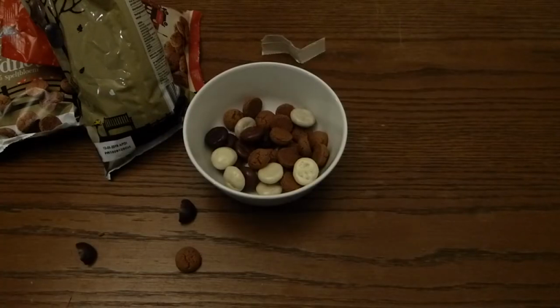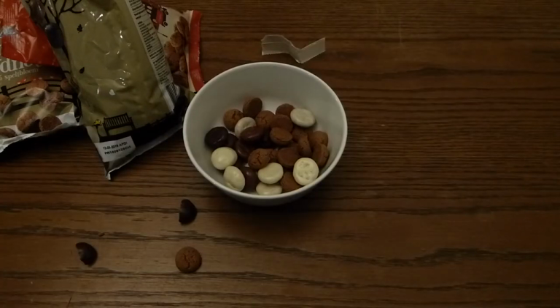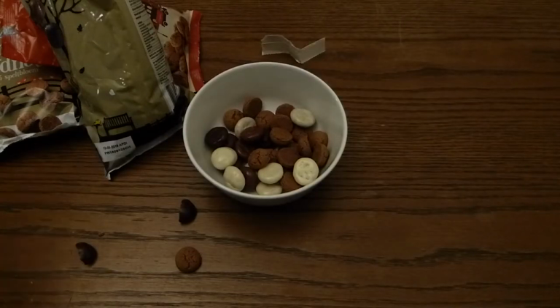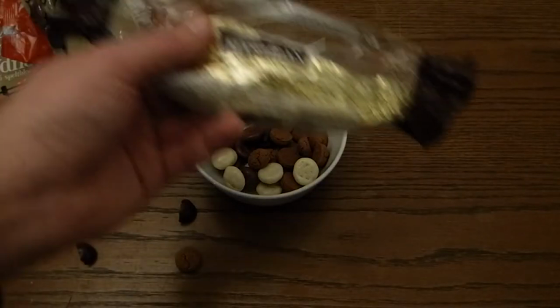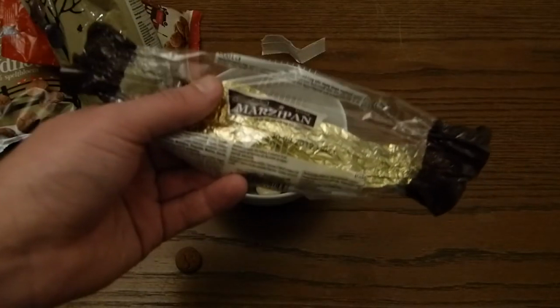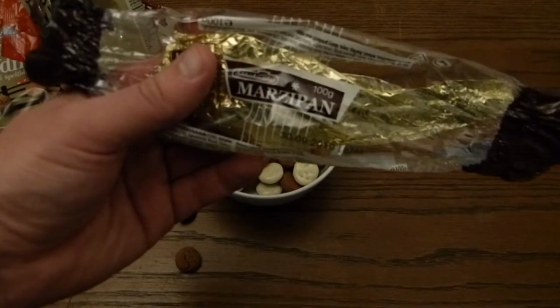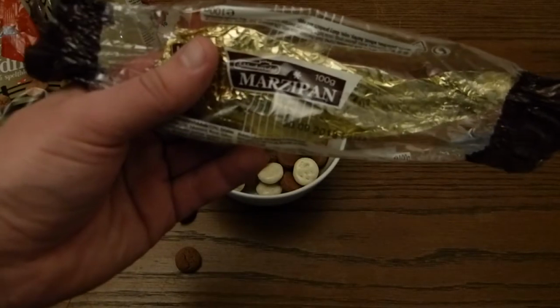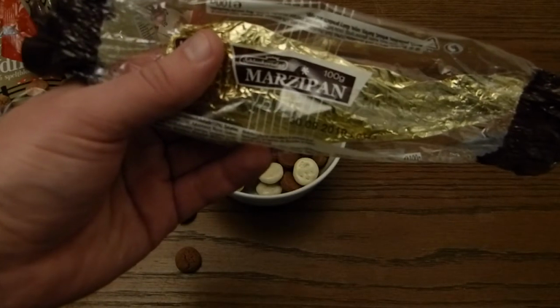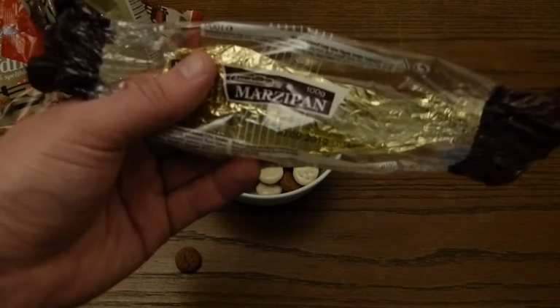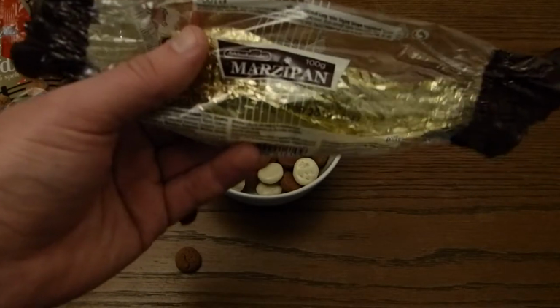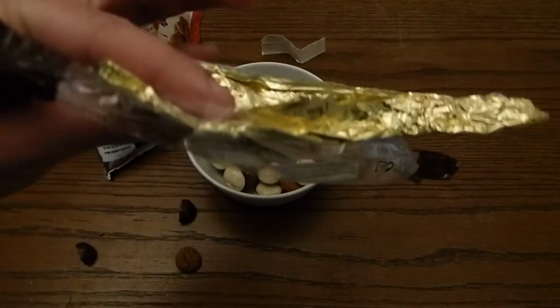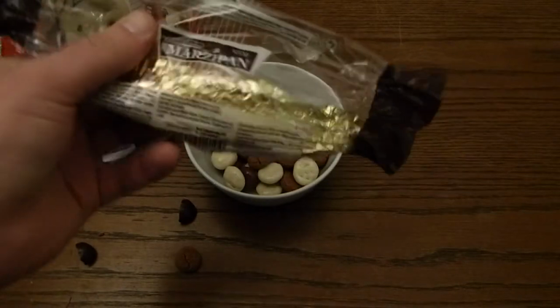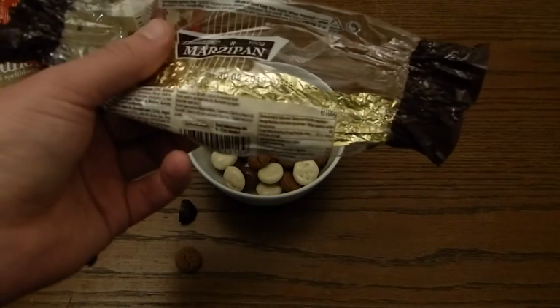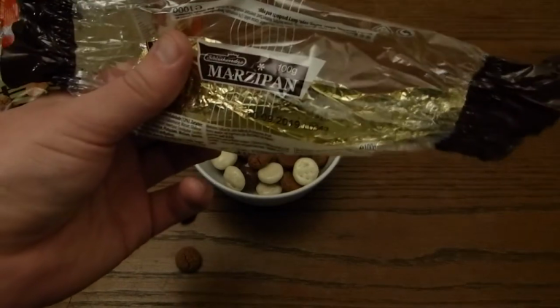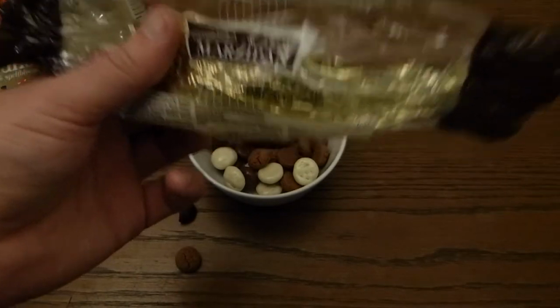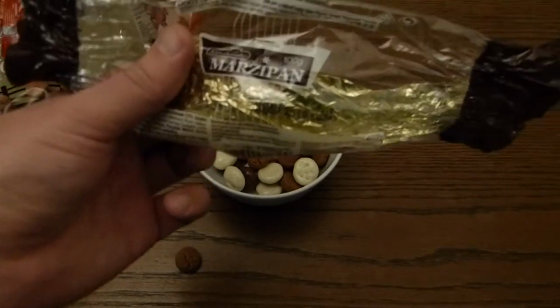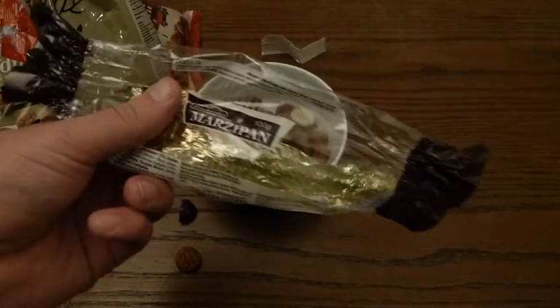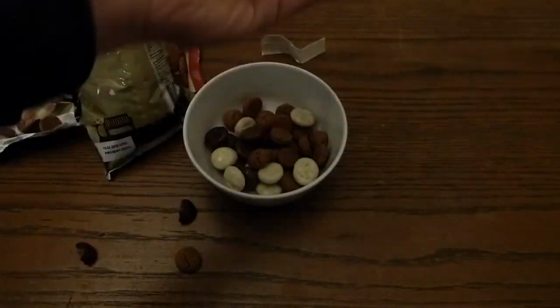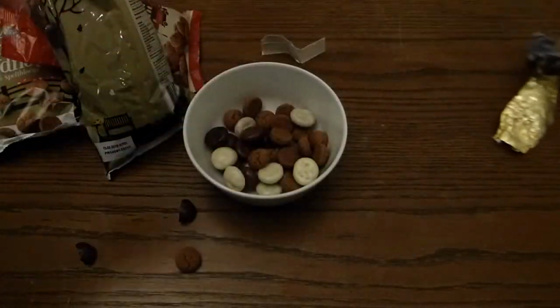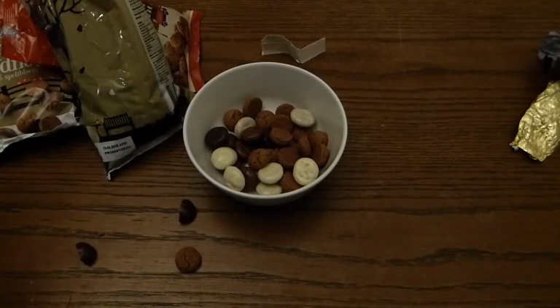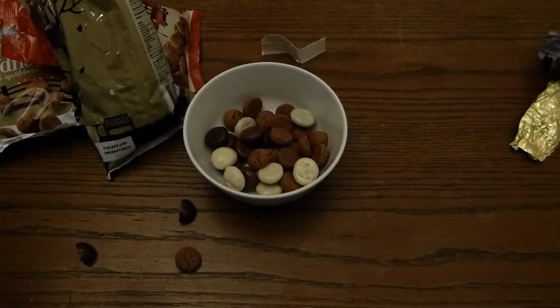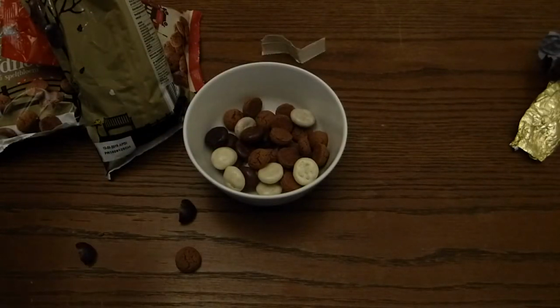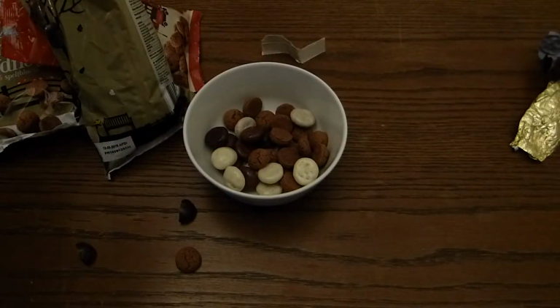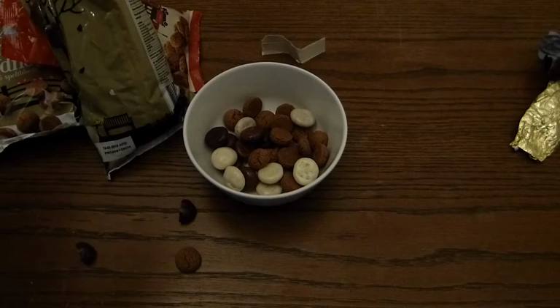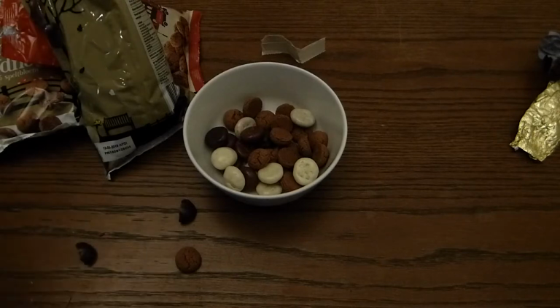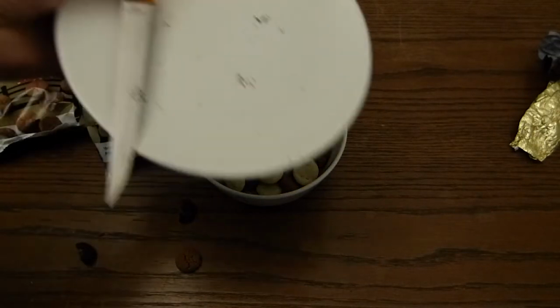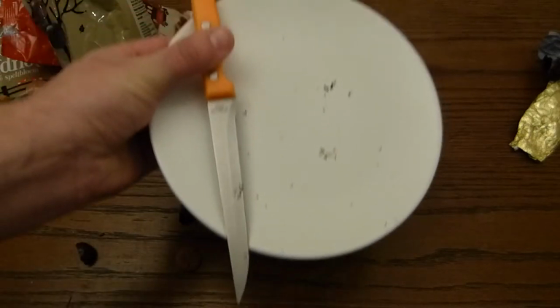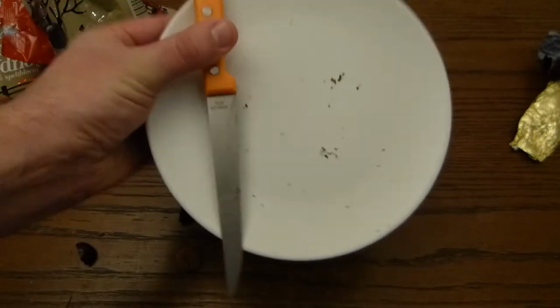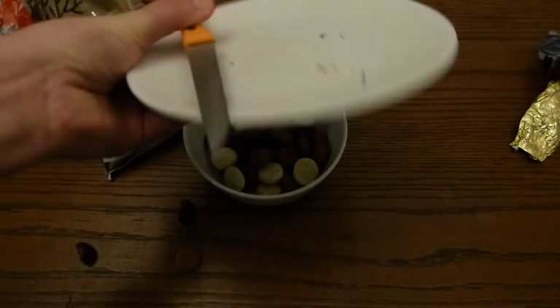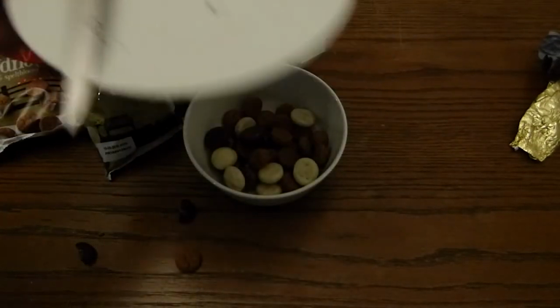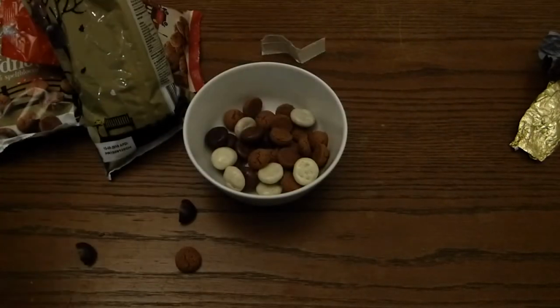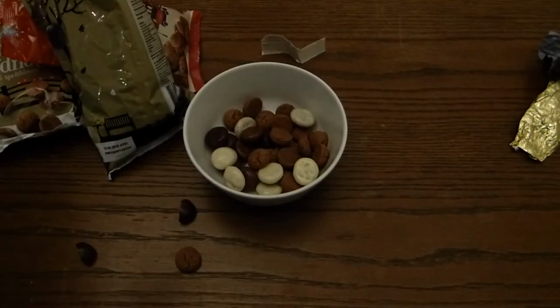We also have marzipan. I think I have some here. Never mind.